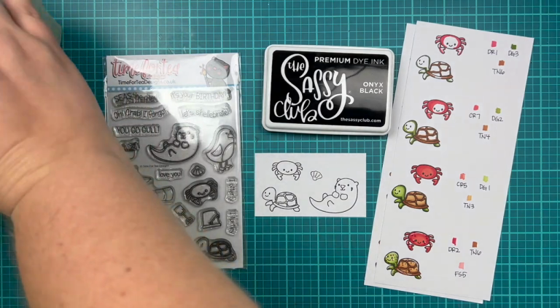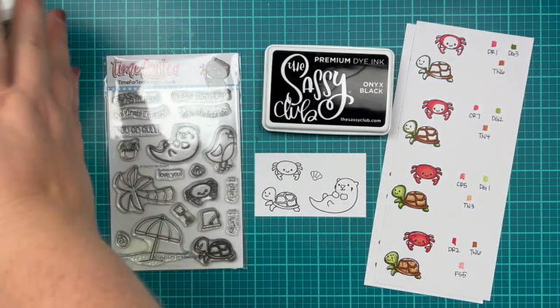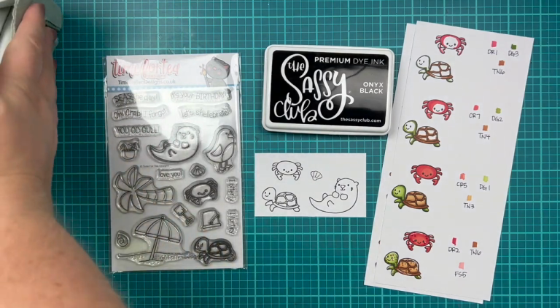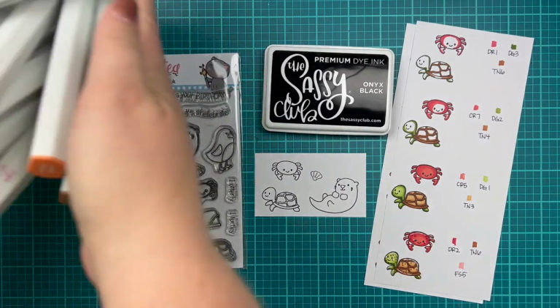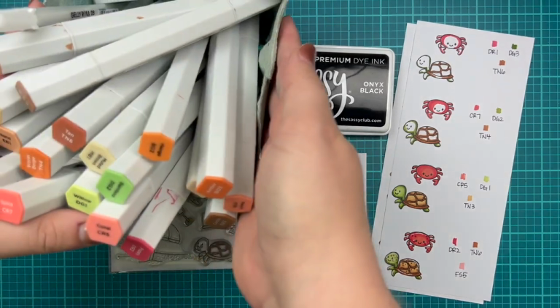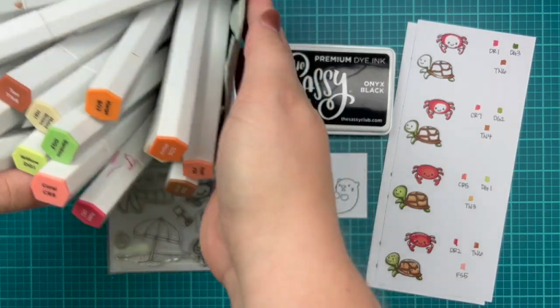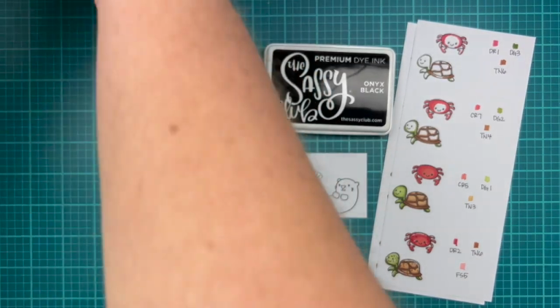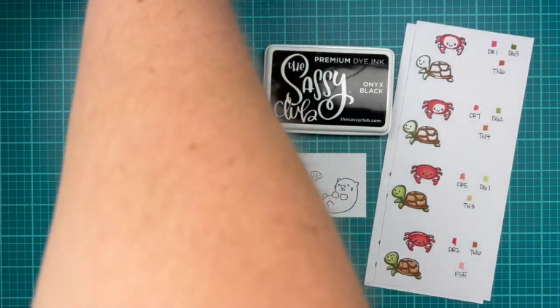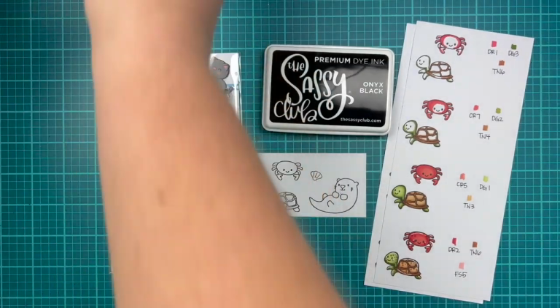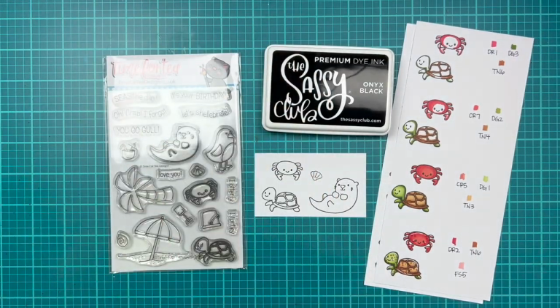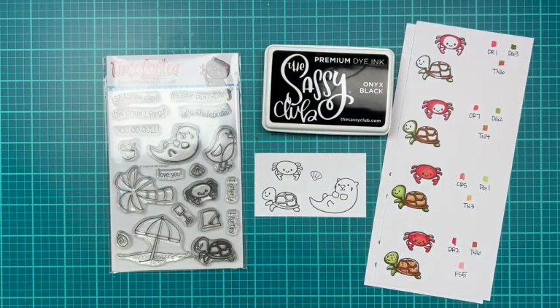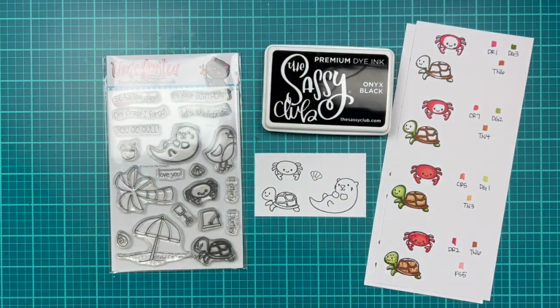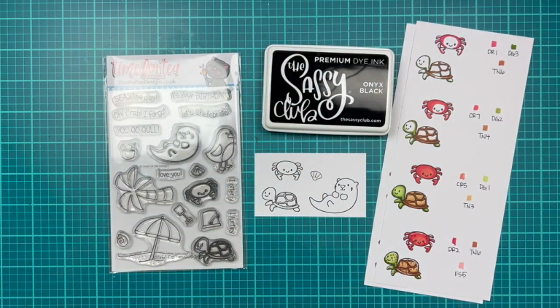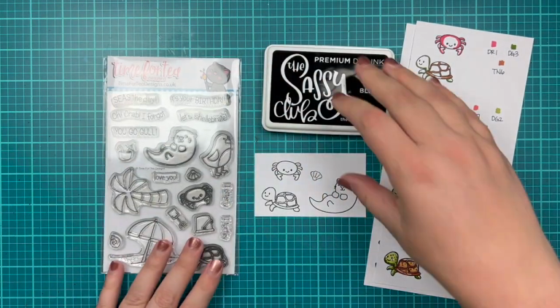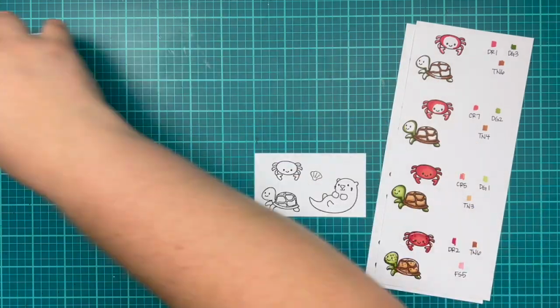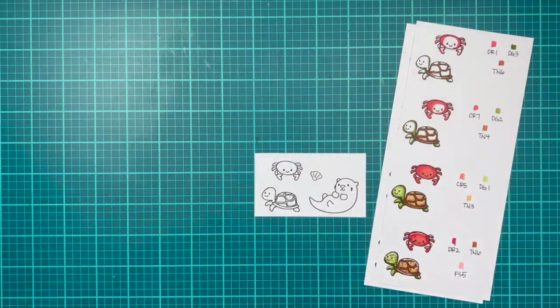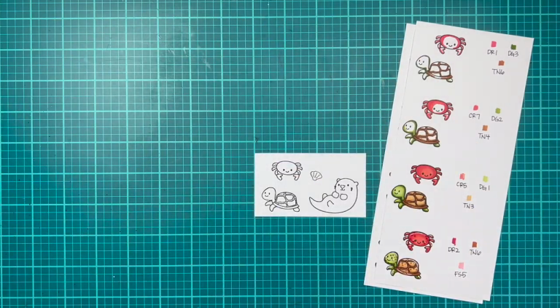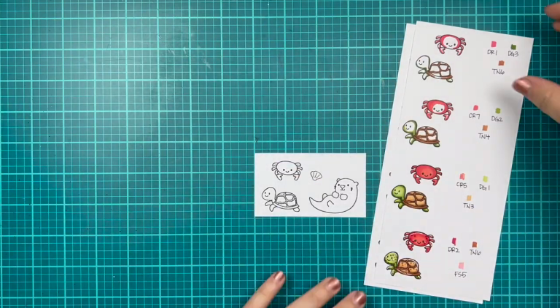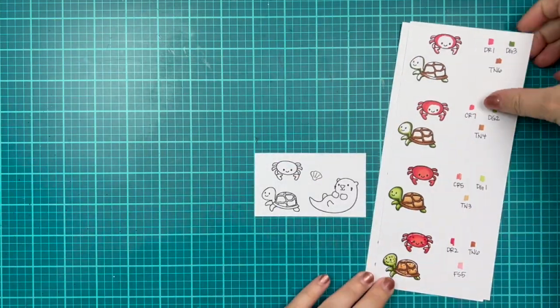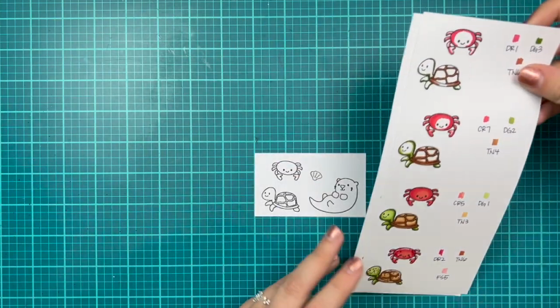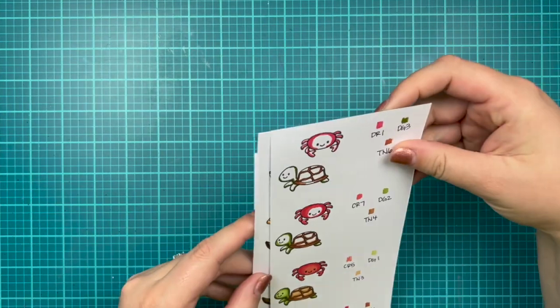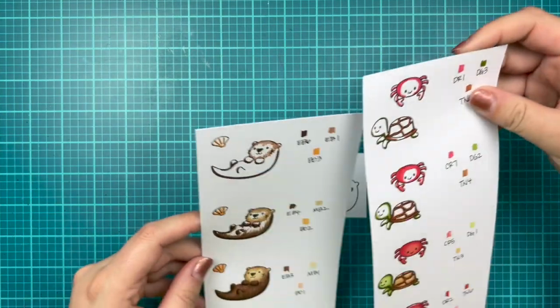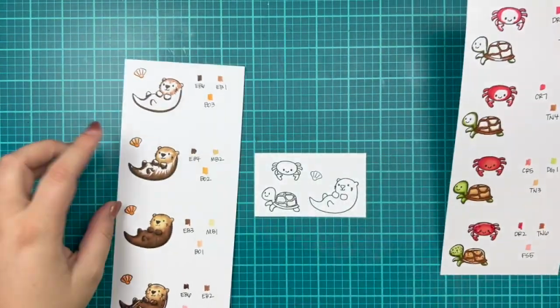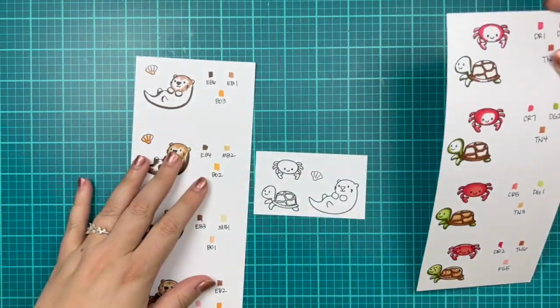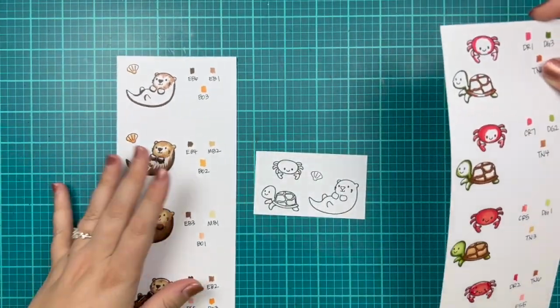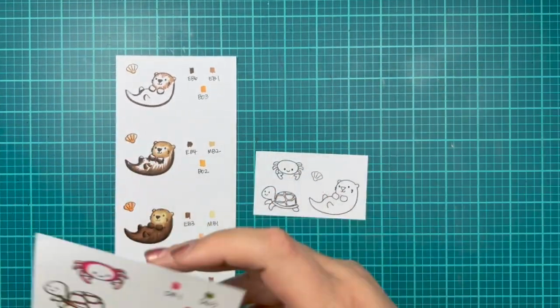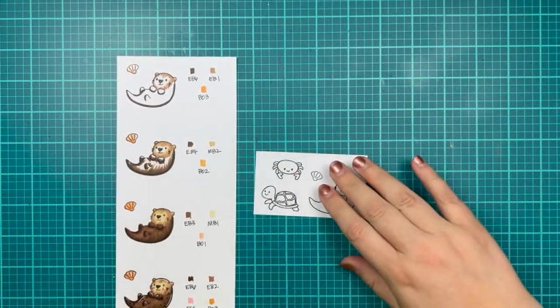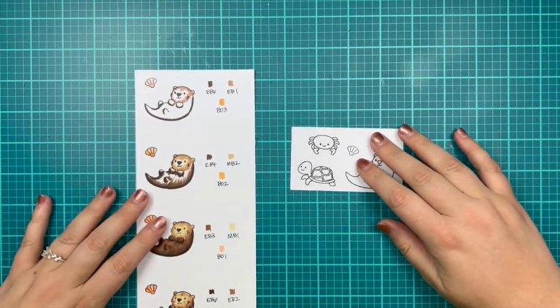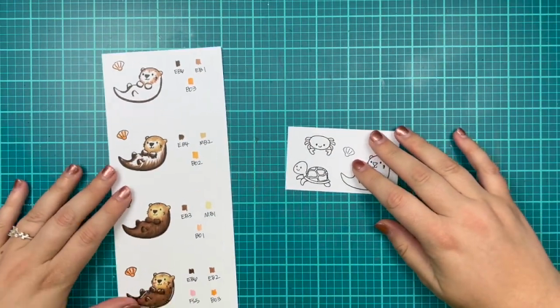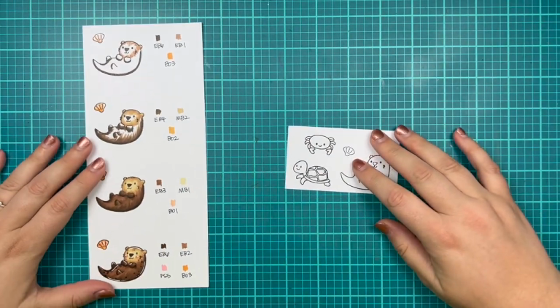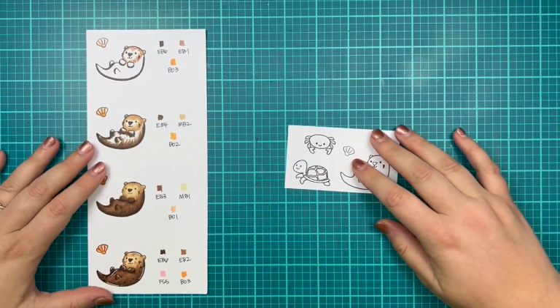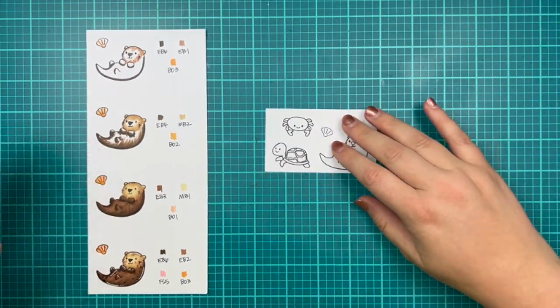I have all of my Spectrum Noir Illustrator markers set off to the side, so let me clear off my desk, grab a coloring guide, and let's start coloring.